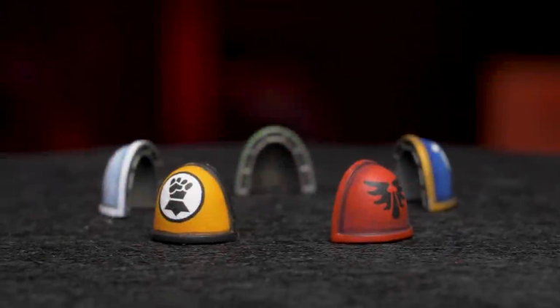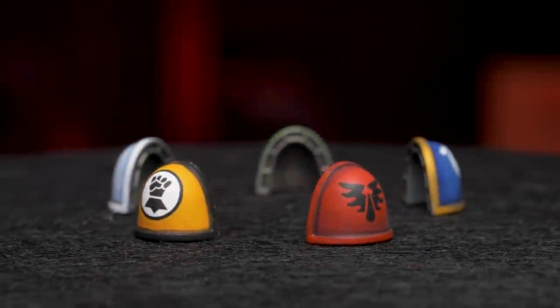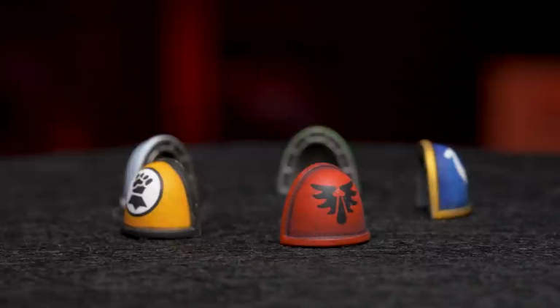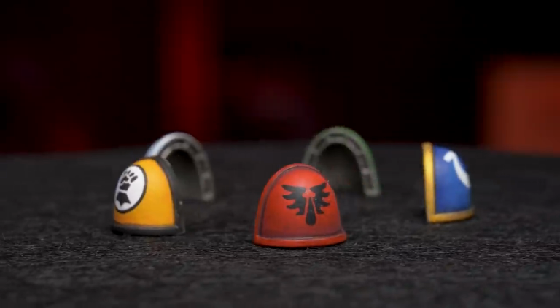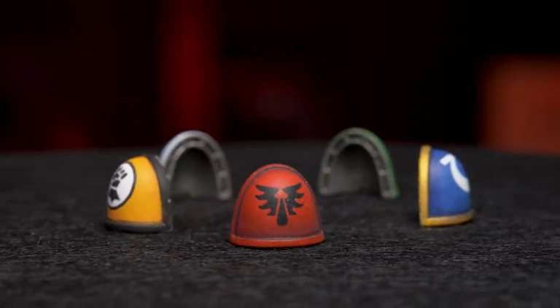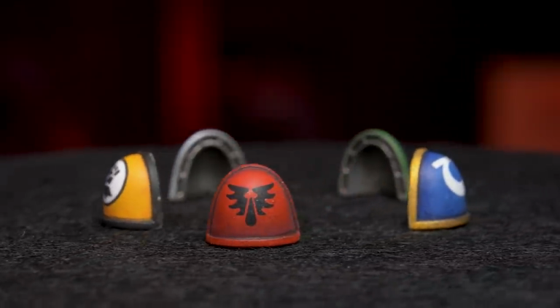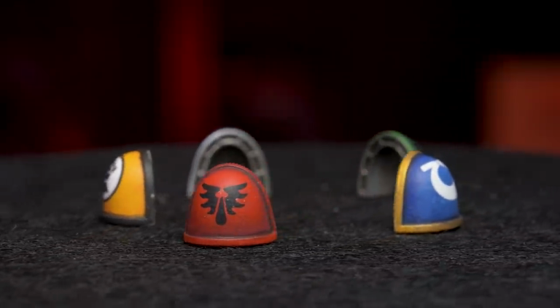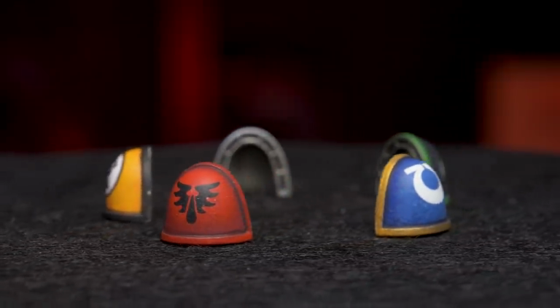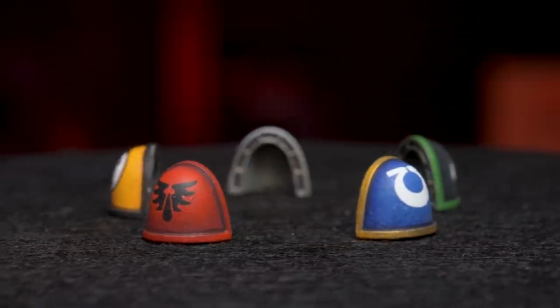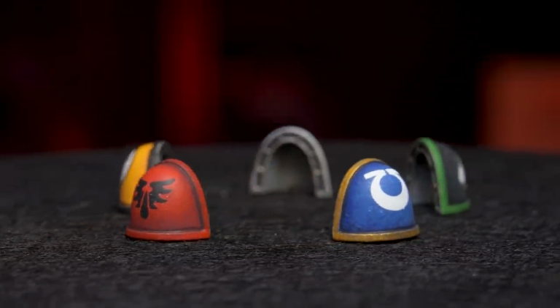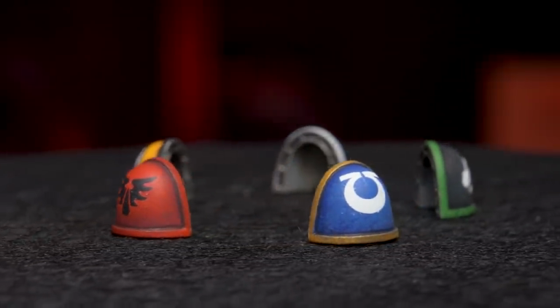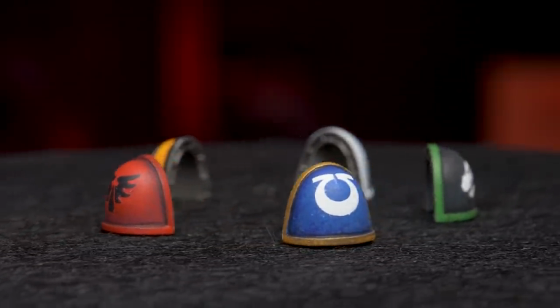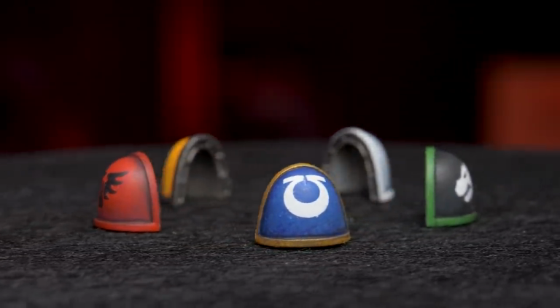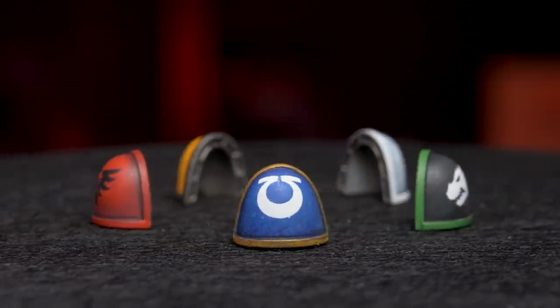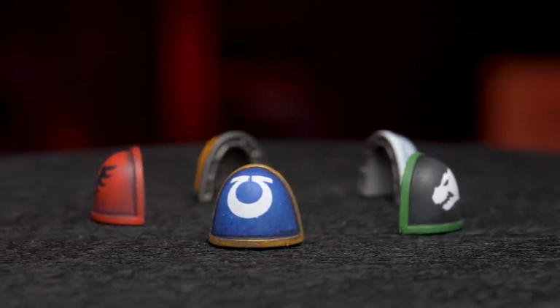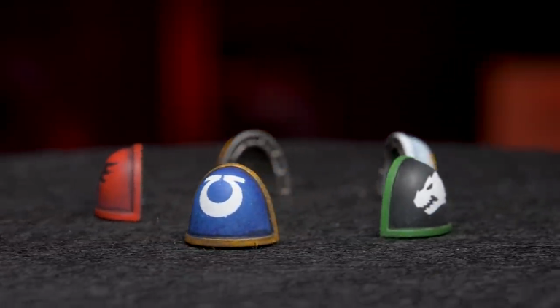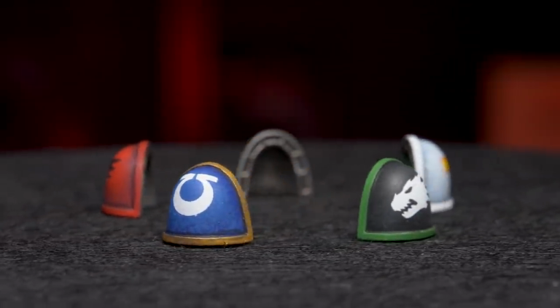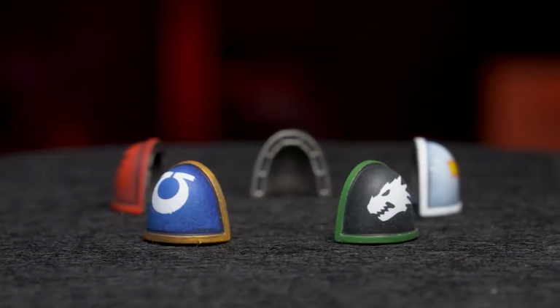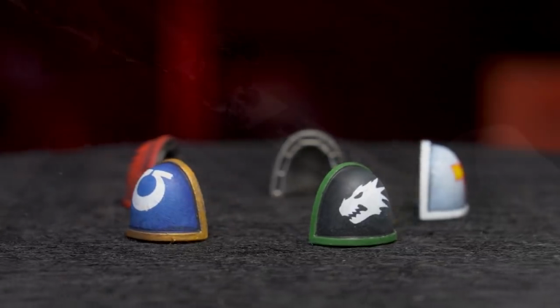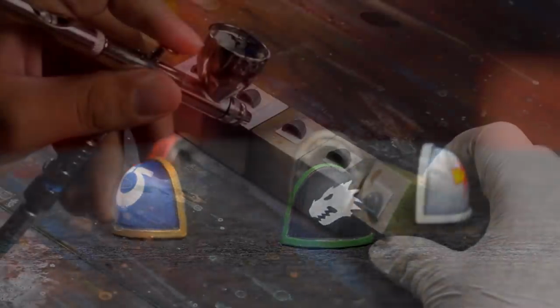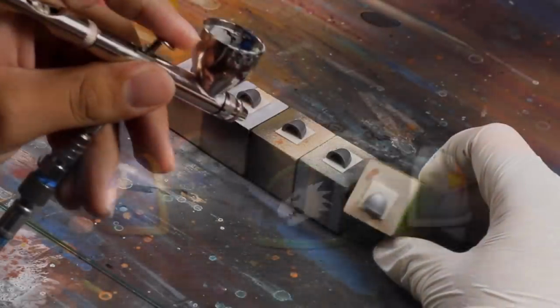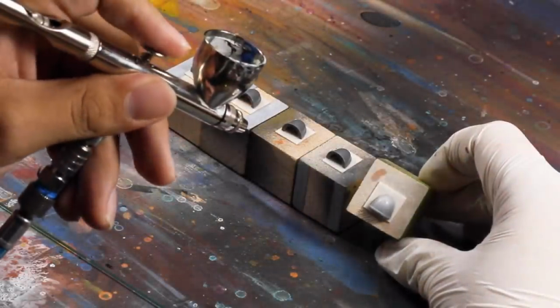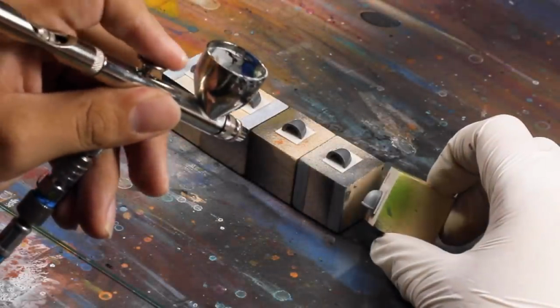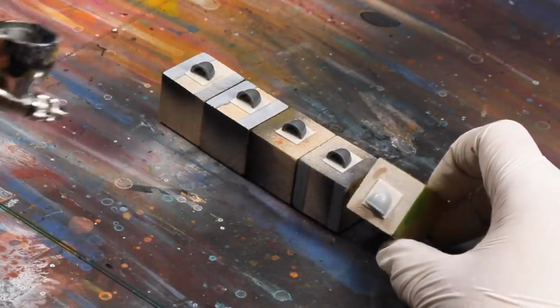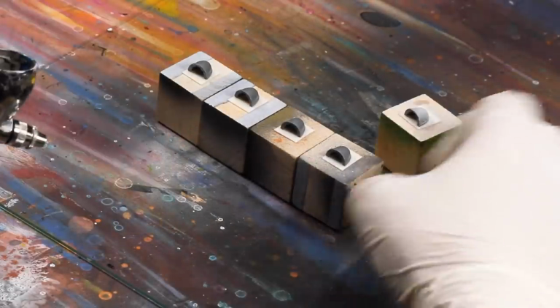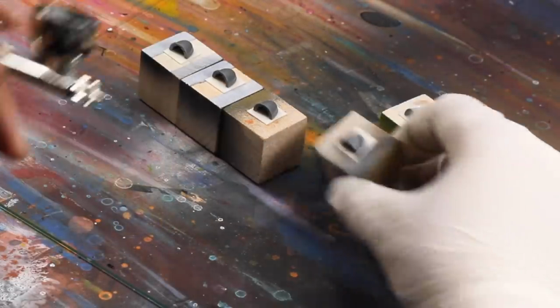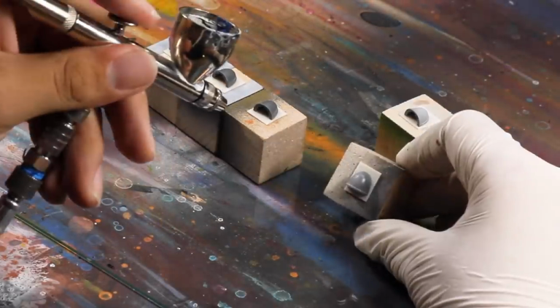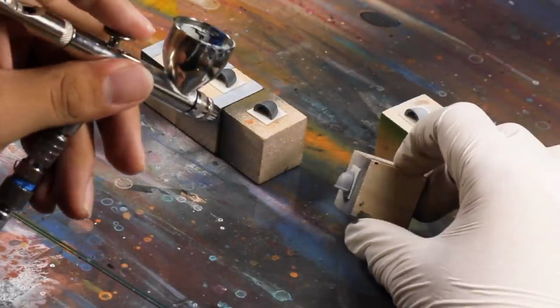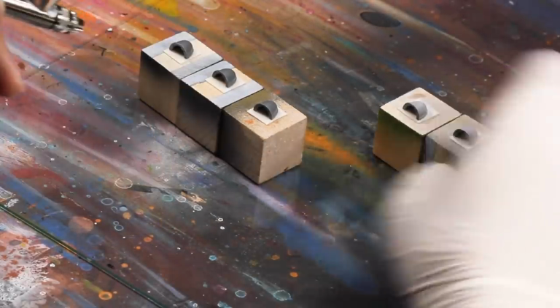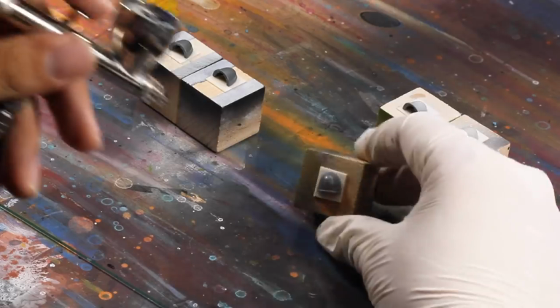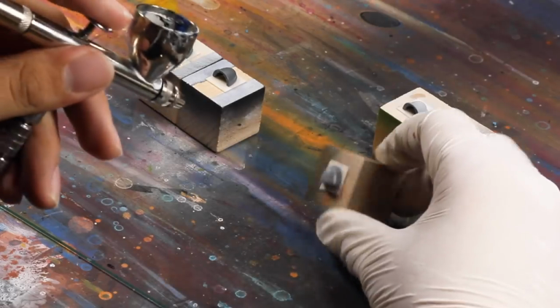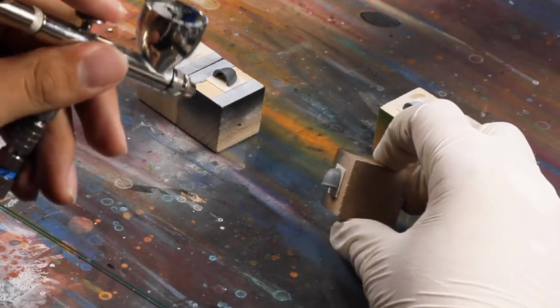Hey guys, Jay here. Welcome to Eon's Battle. In this video, I want to show you how to paint Space Marine shoulder pads. Shoulder pads are deceptively difficult, but I find painting them separately can really help out and let you crank out some high quality shoulders really quick.